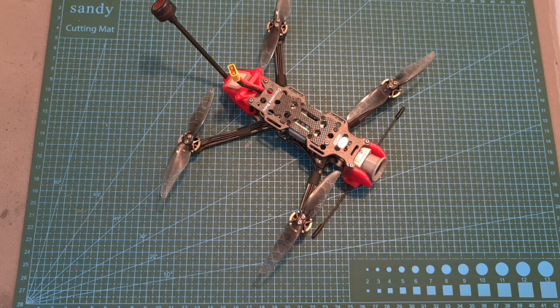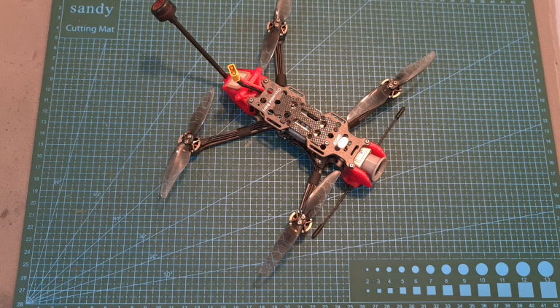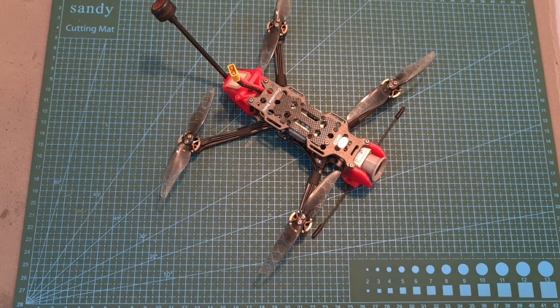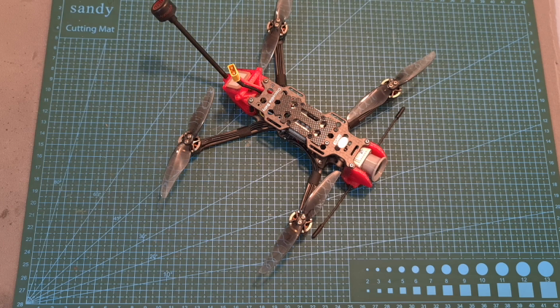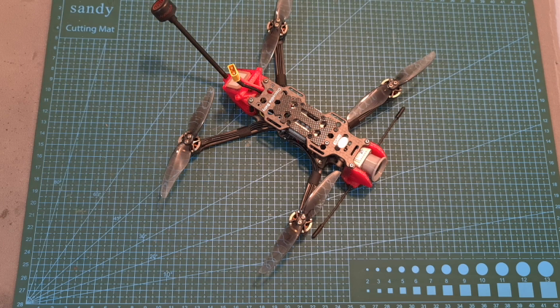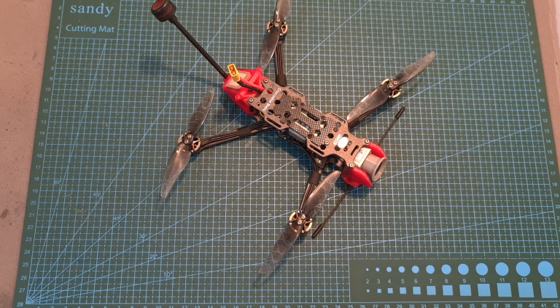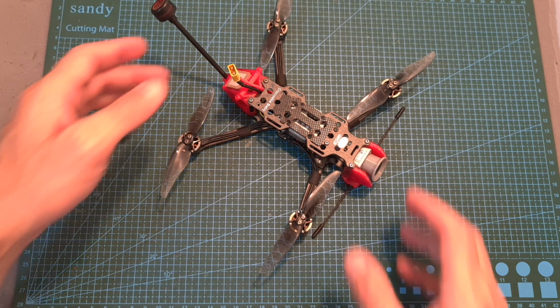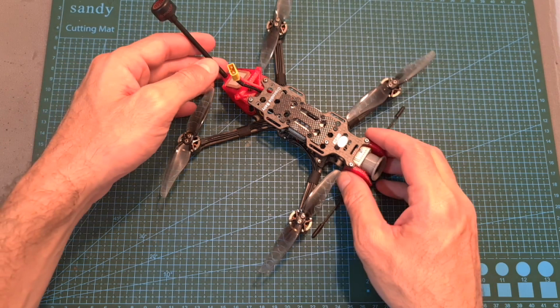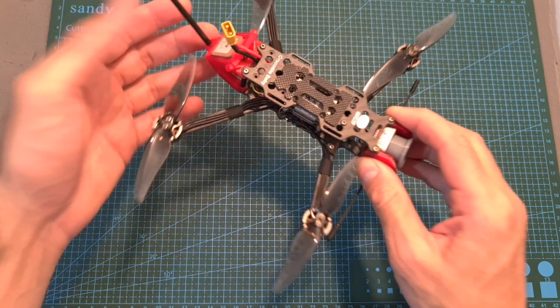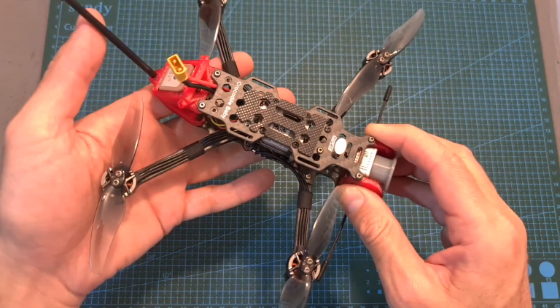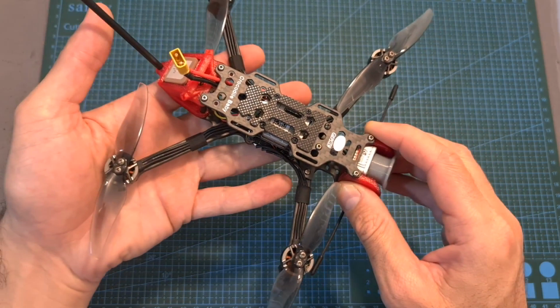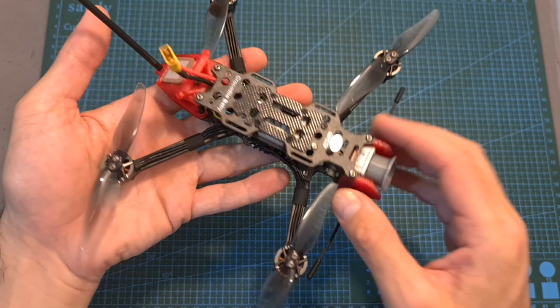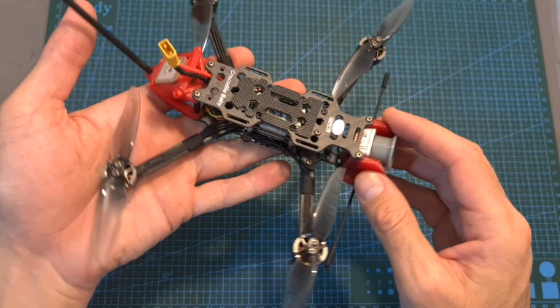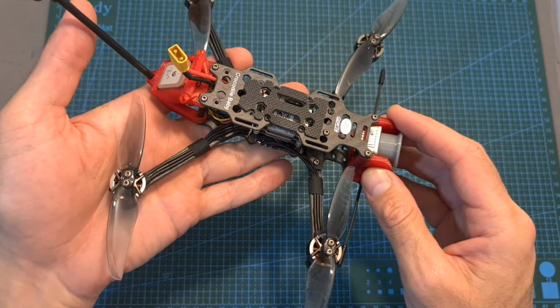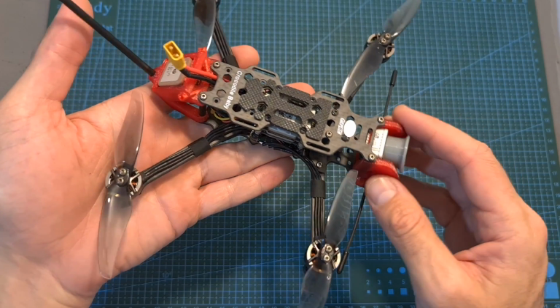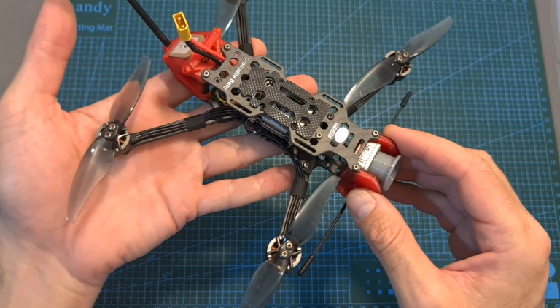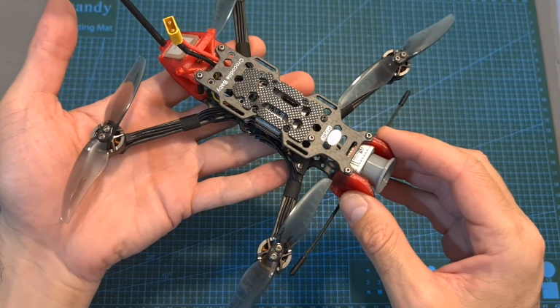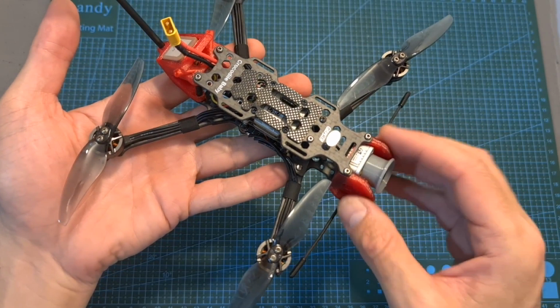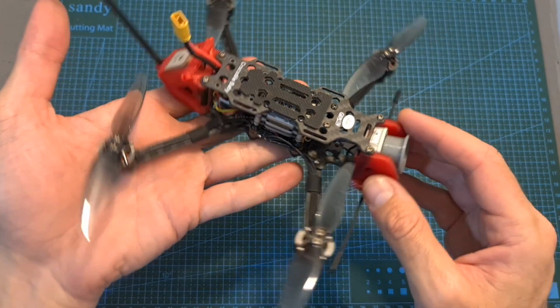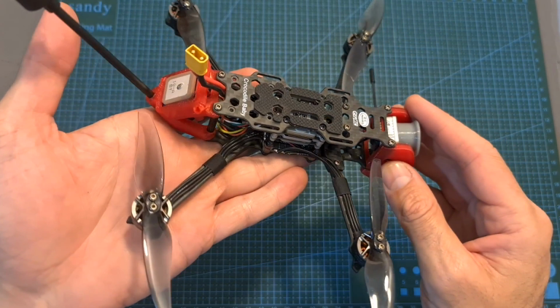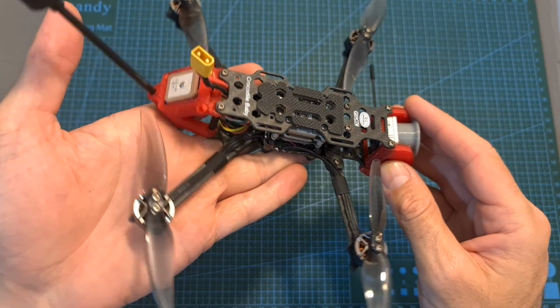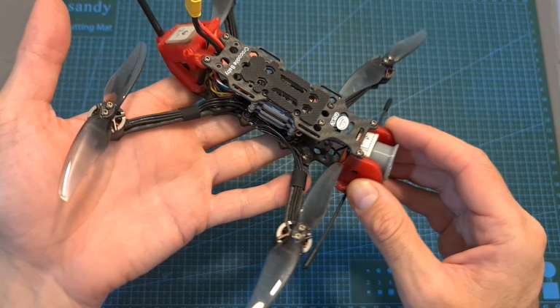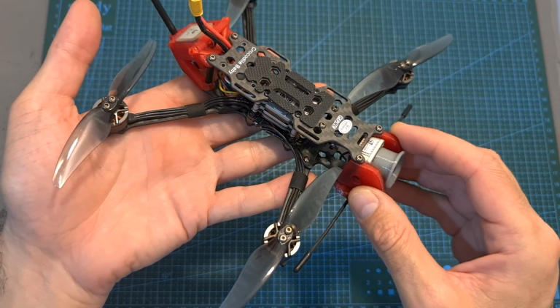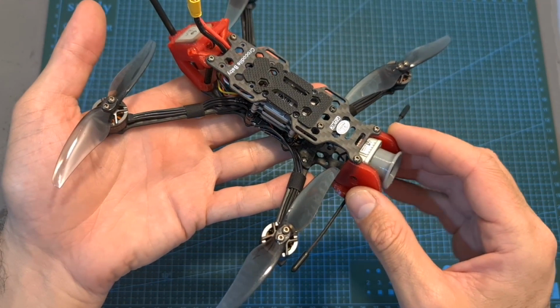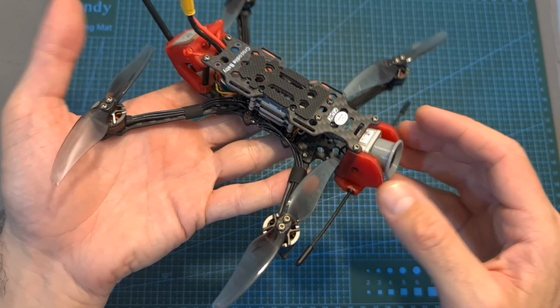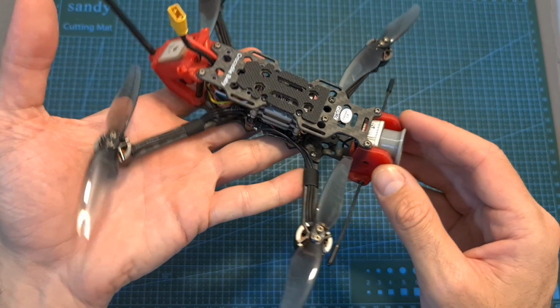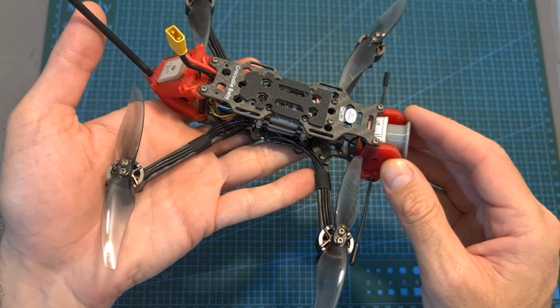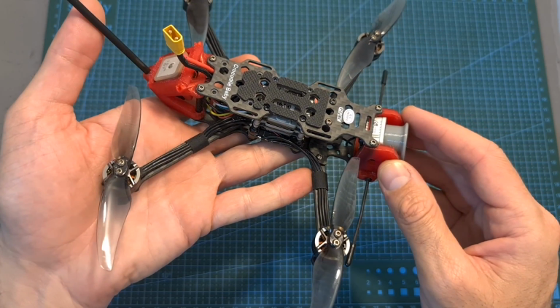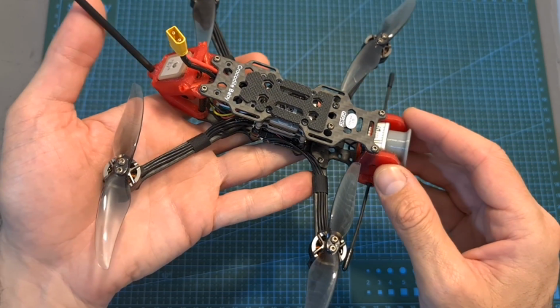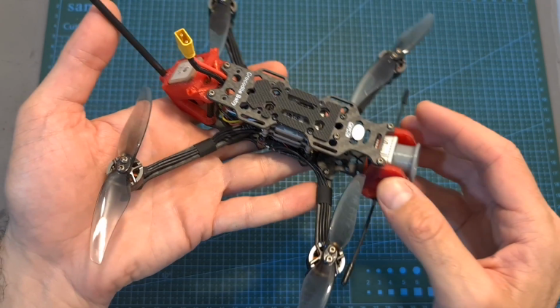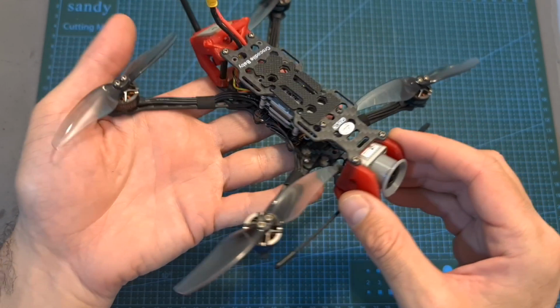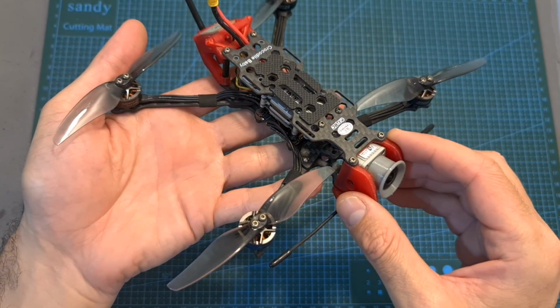Hello guys and welcome back to my channel. Today I'm going to check the Gepra-Seq Crocodile Baby, a micro long-range 4-inch quadcopter. In this video I'm going to quickly go over its features and specs, give you my initial feedback after testing it out, and show you some flight footage.